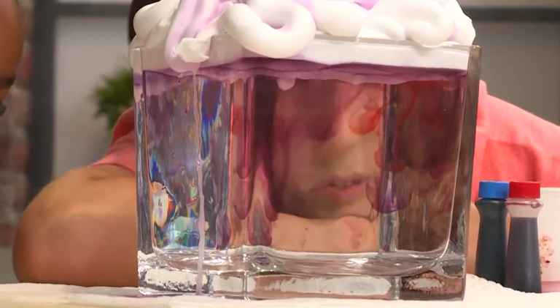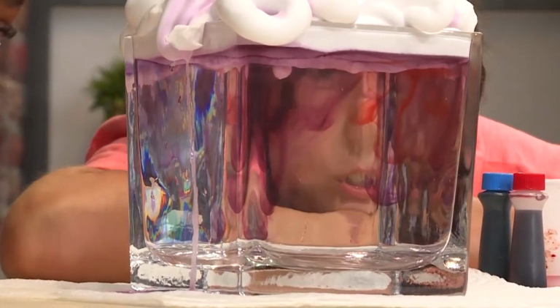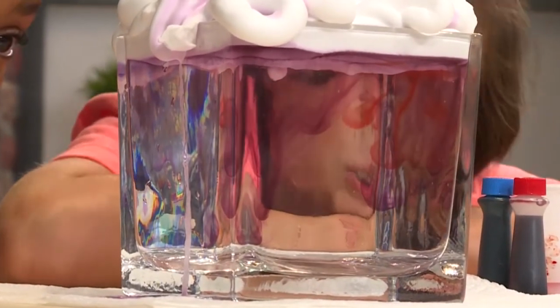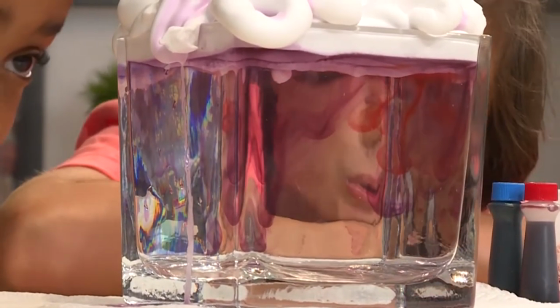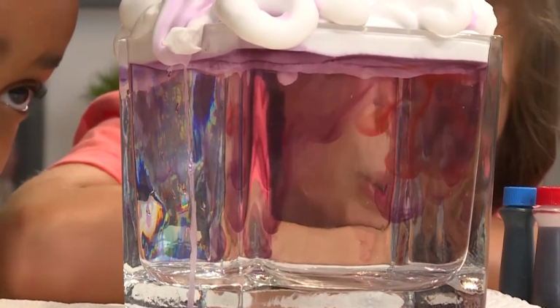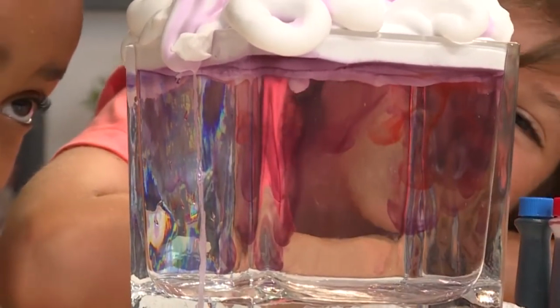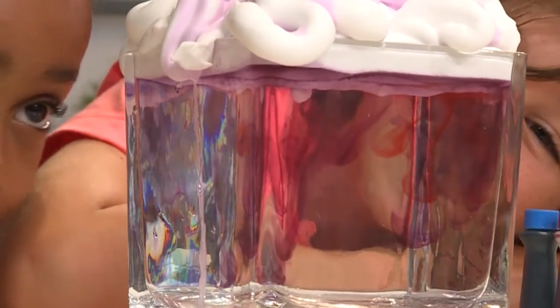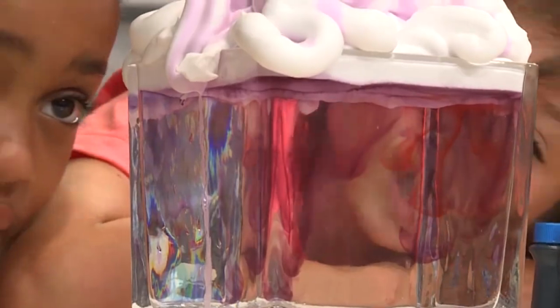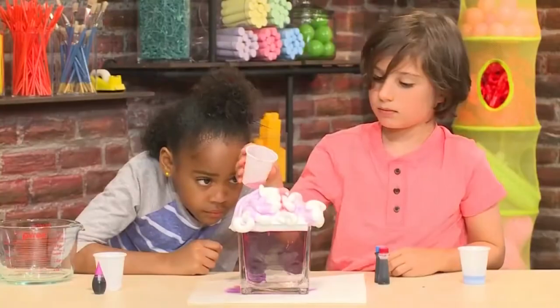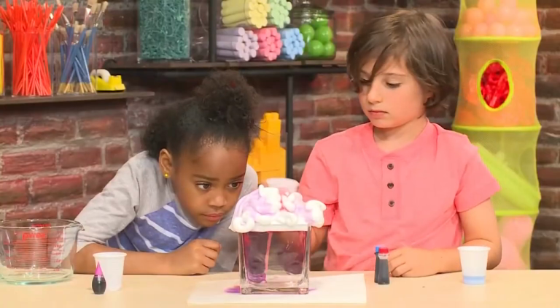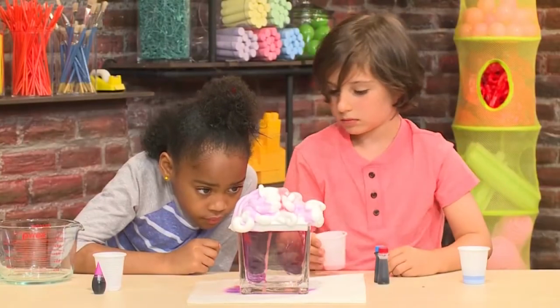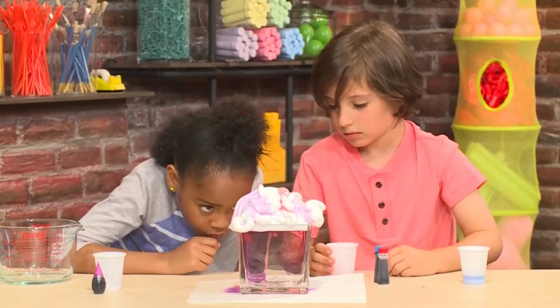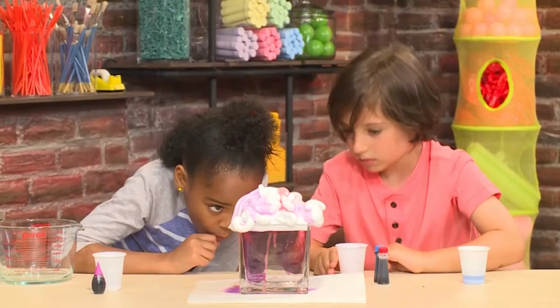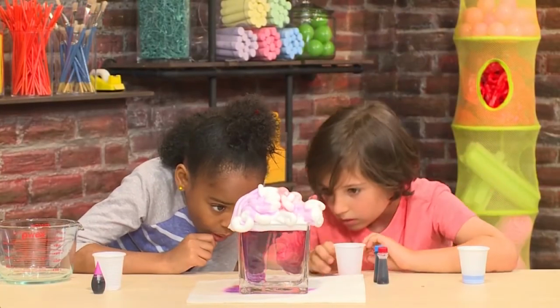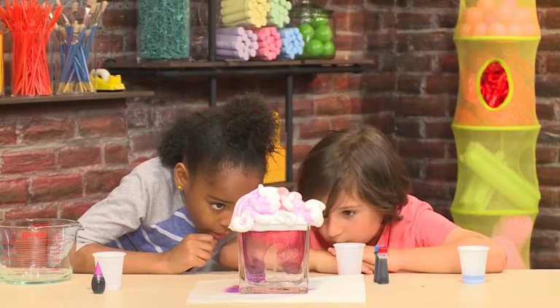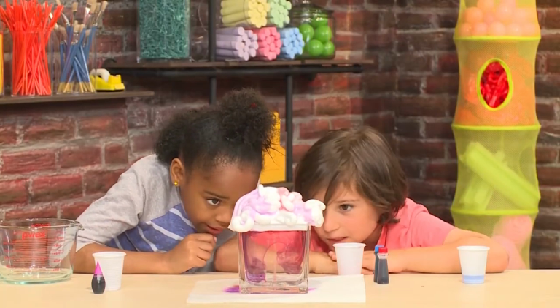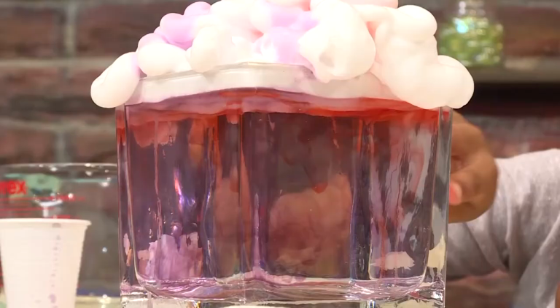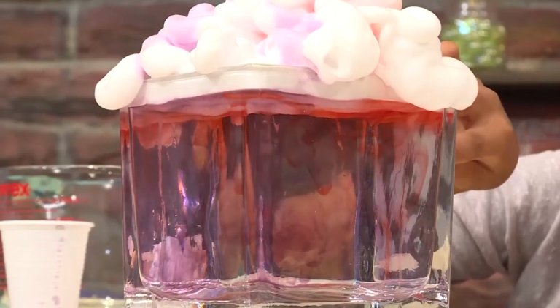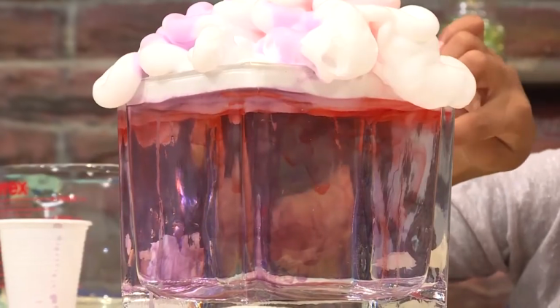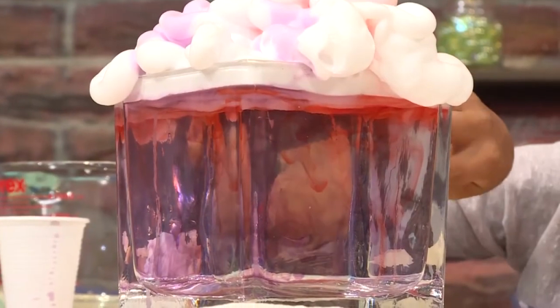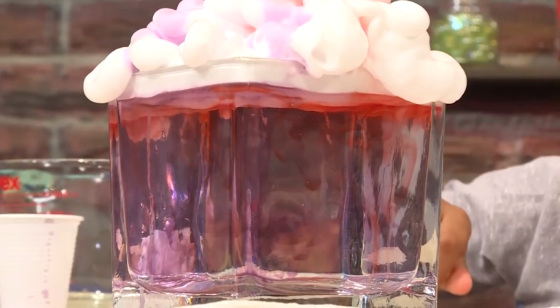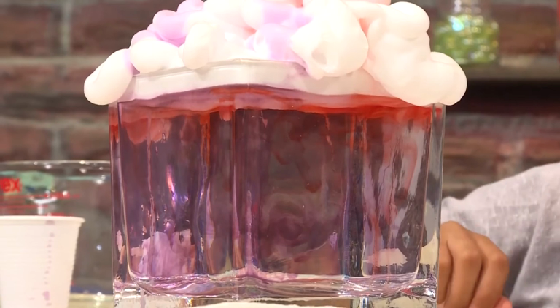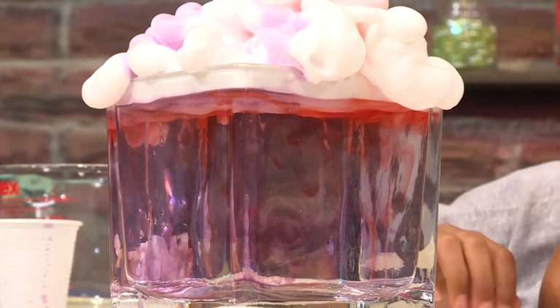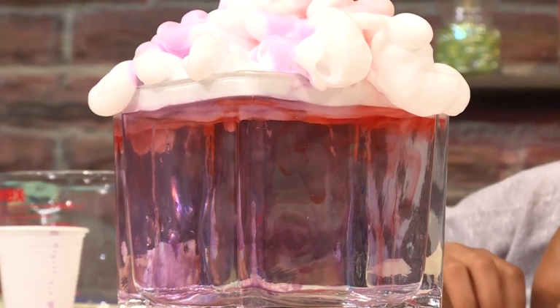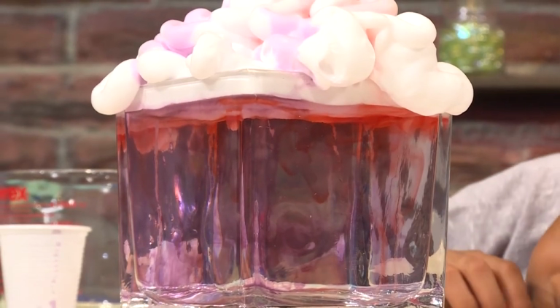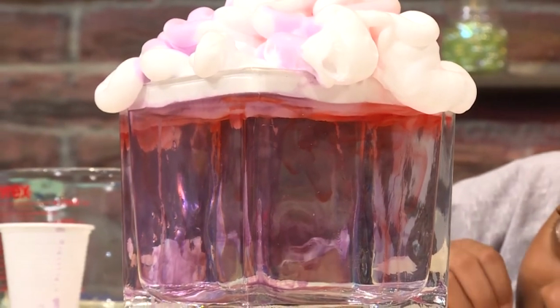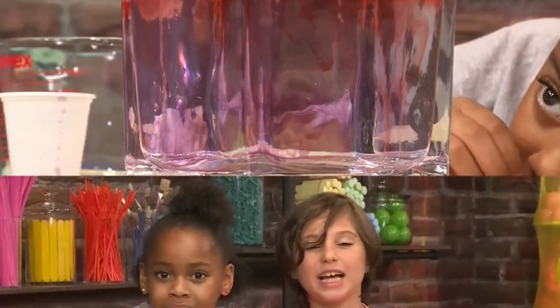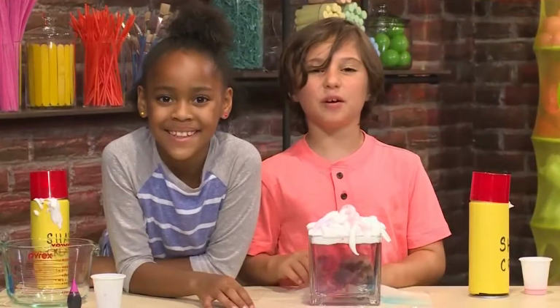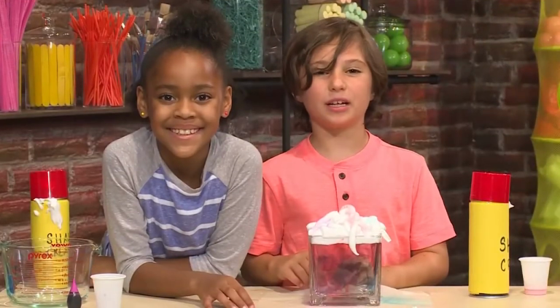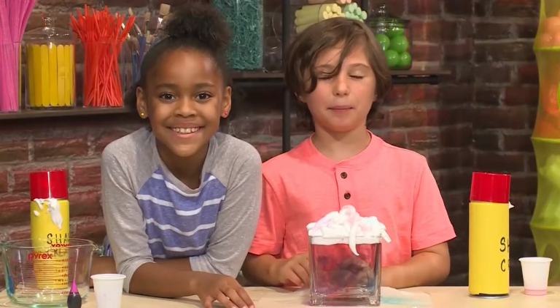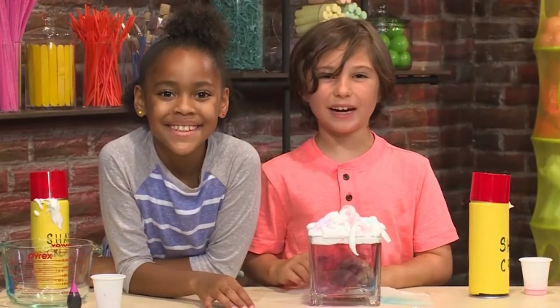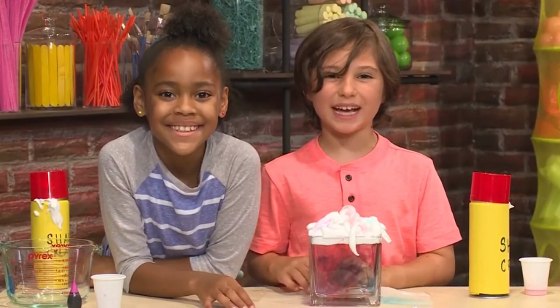It's so cool! And that's how you make a rainbow rain cloud.